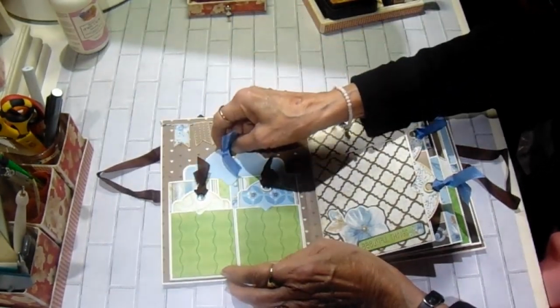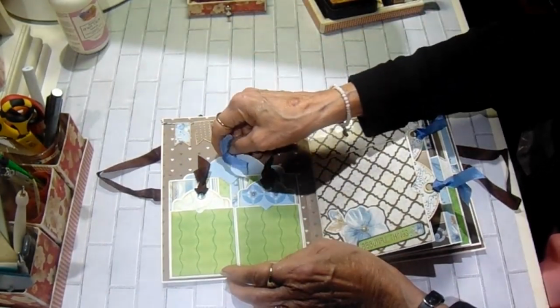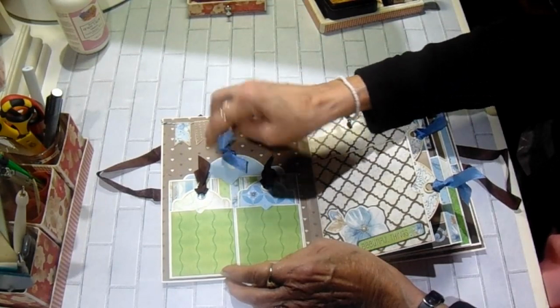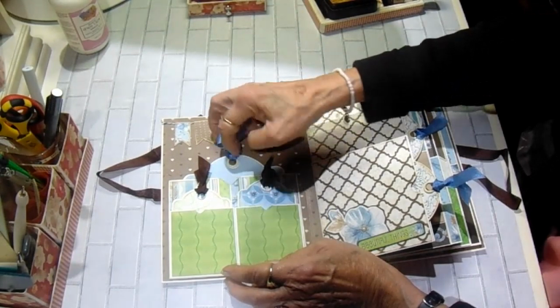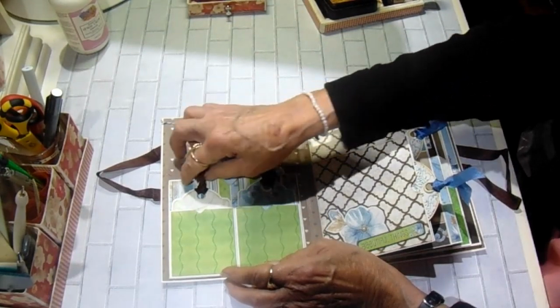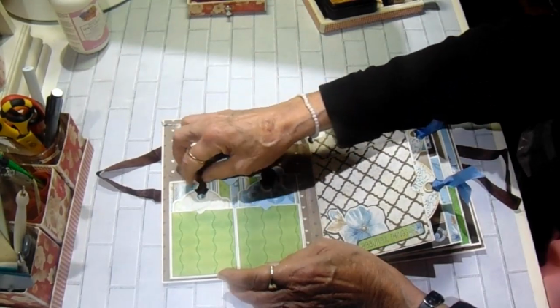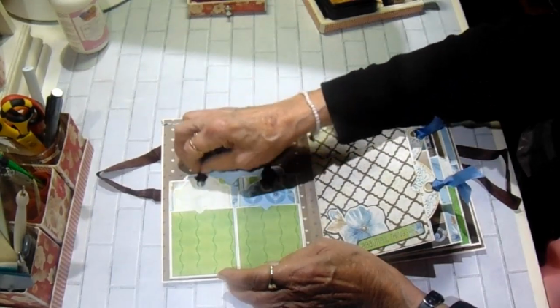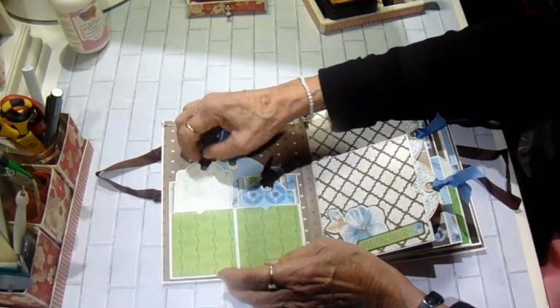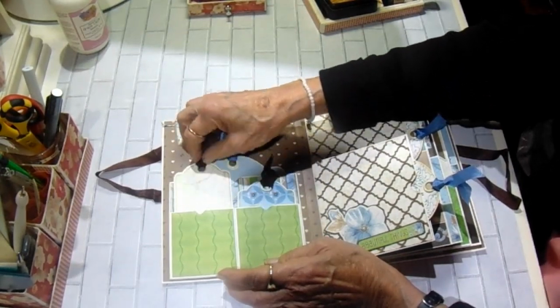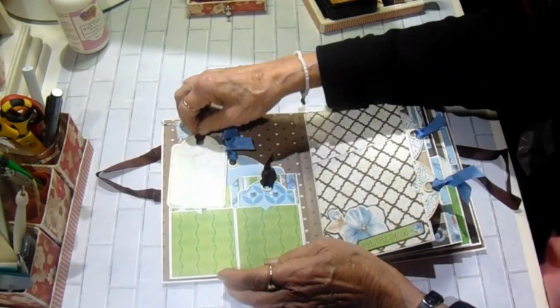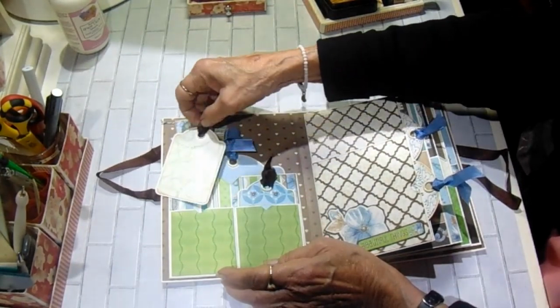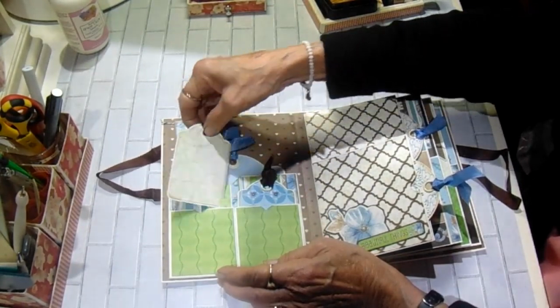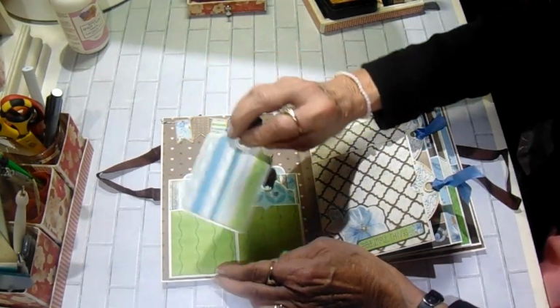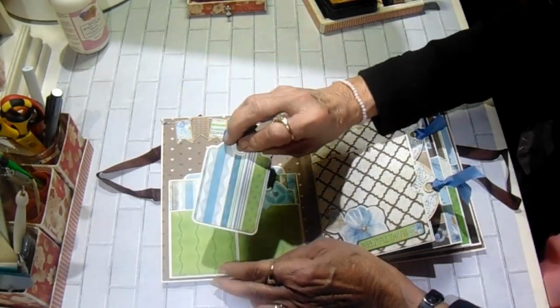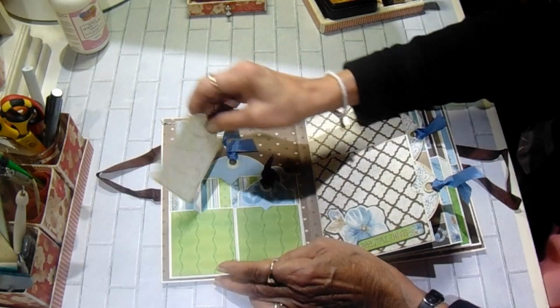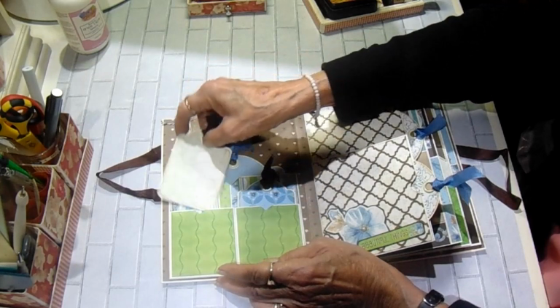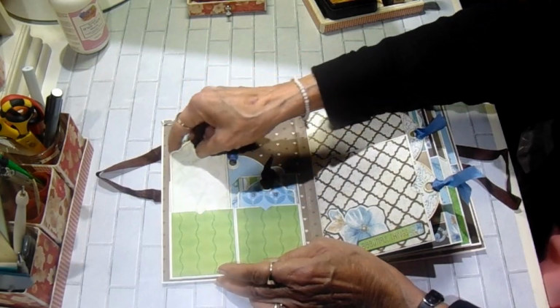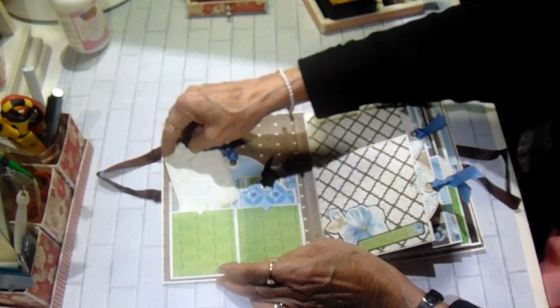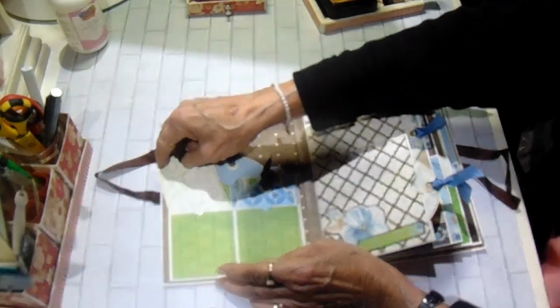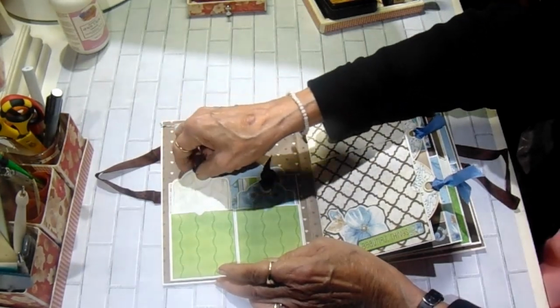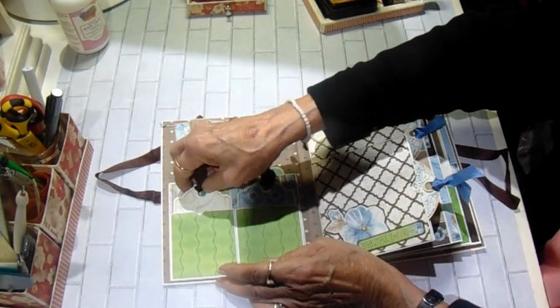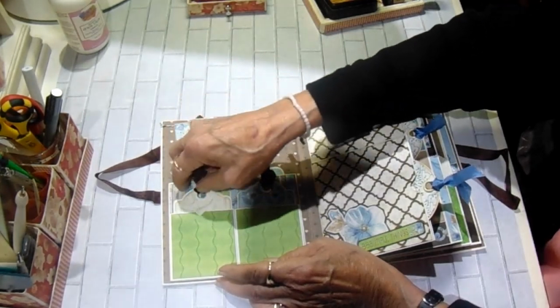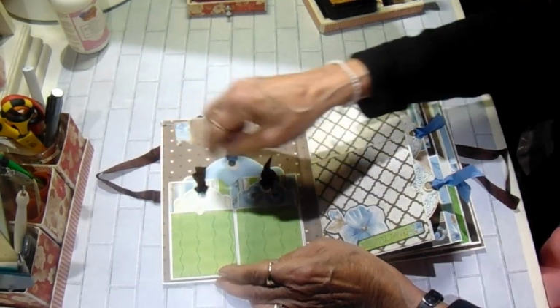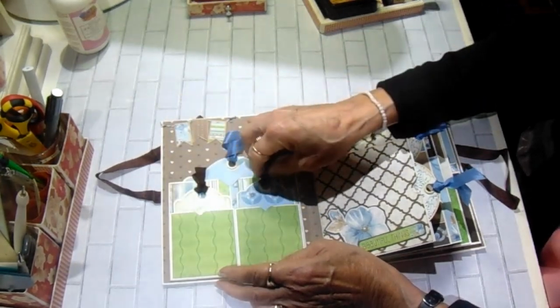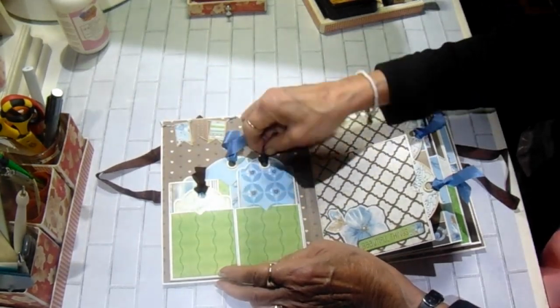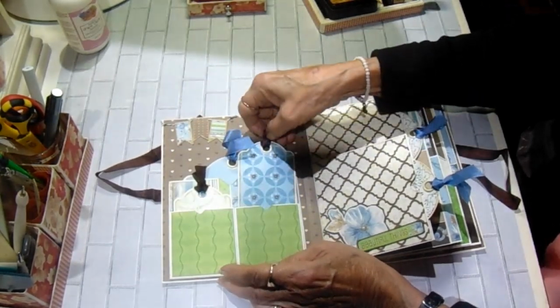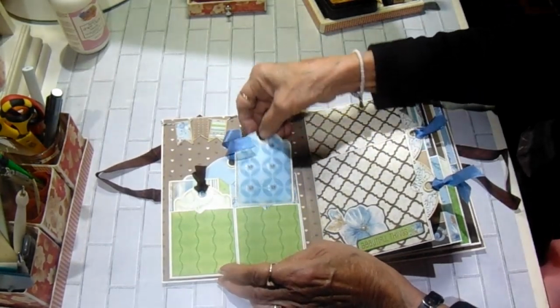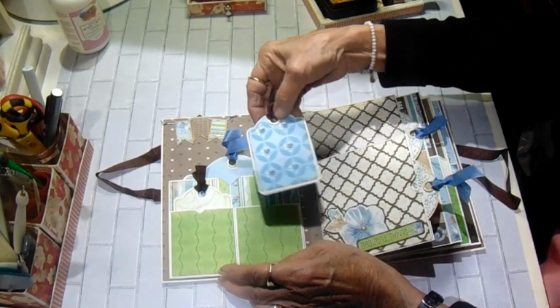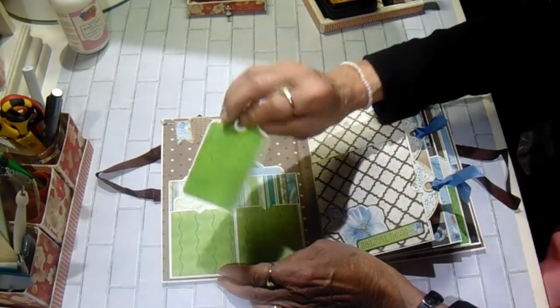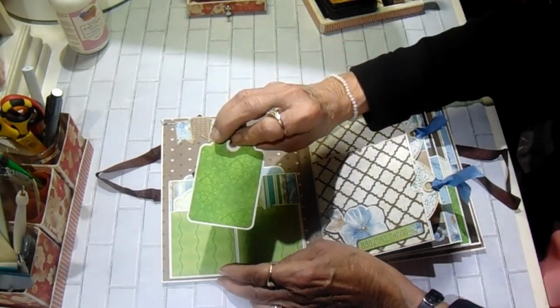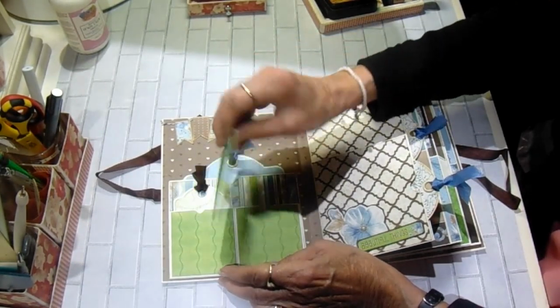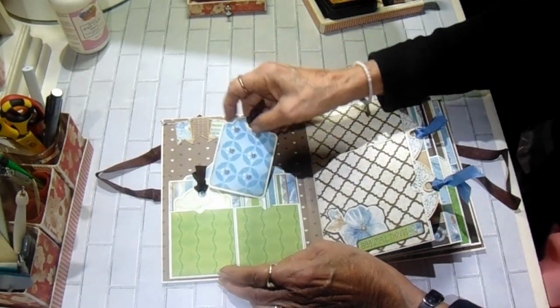And then I have two pockets in front of that with the smaller Graphic 45 tags. These papers are so pretty. They're all in blues, greens, and browns. And there's that tag.